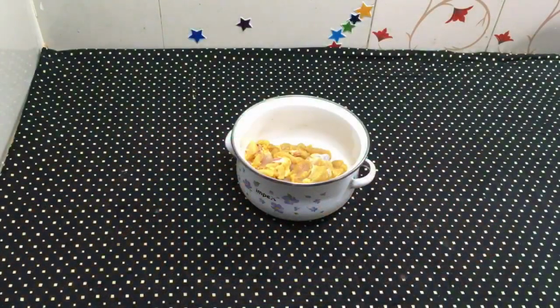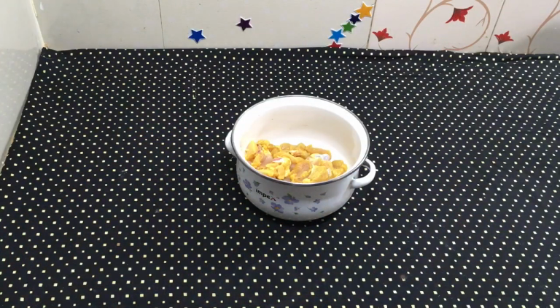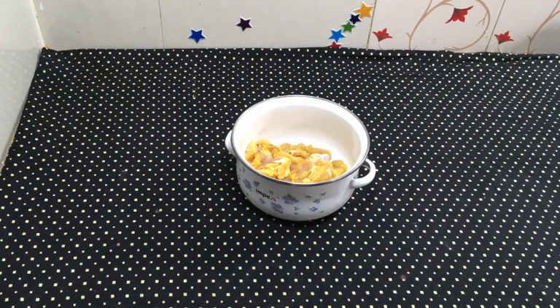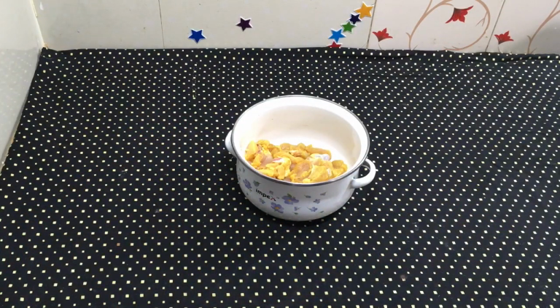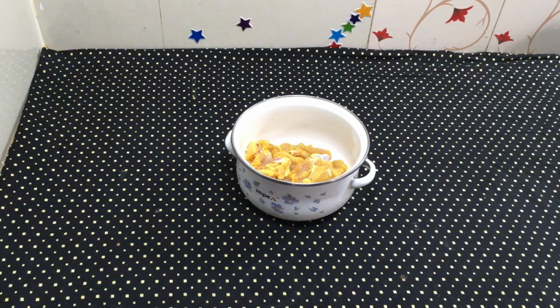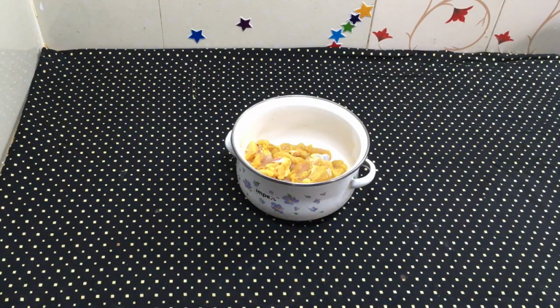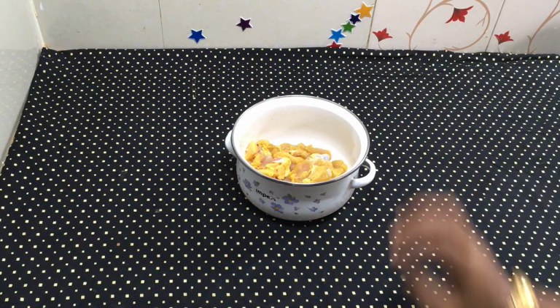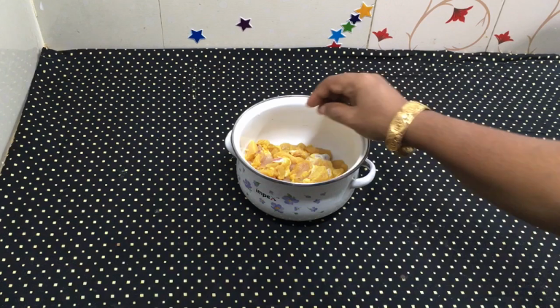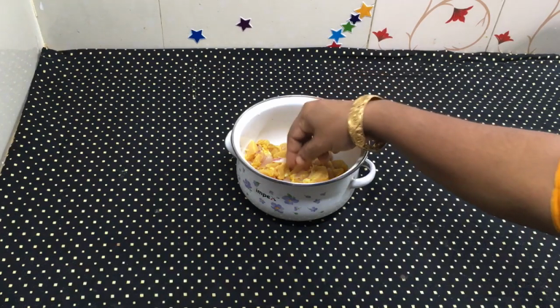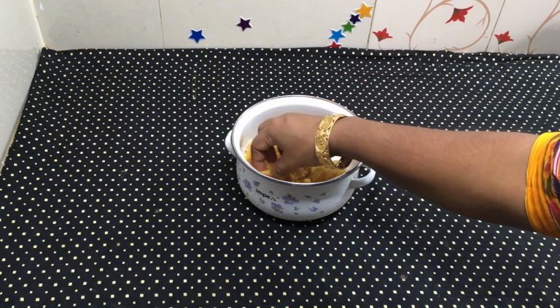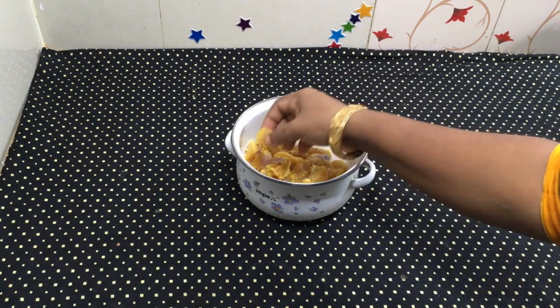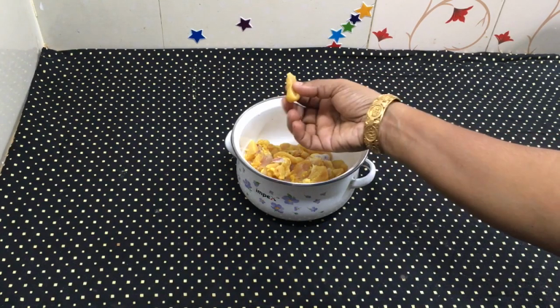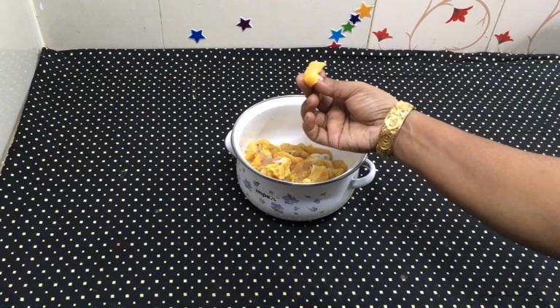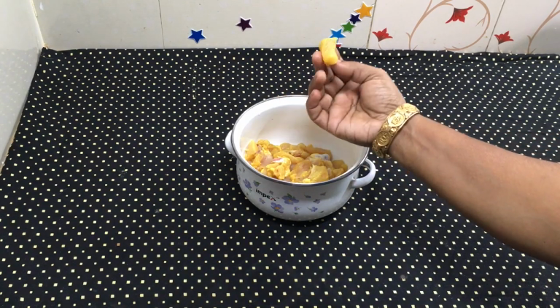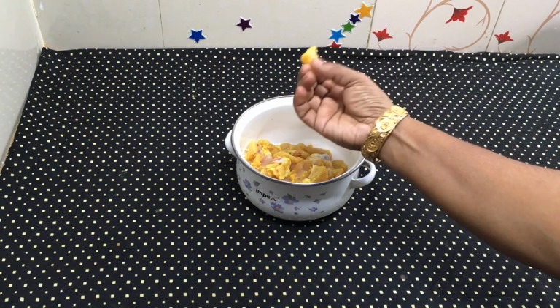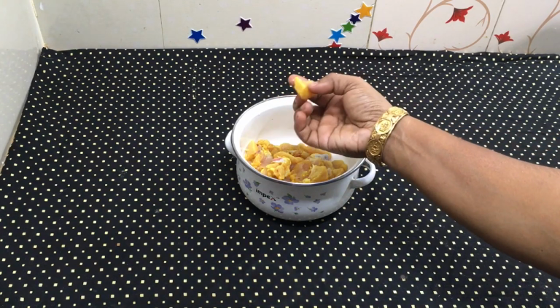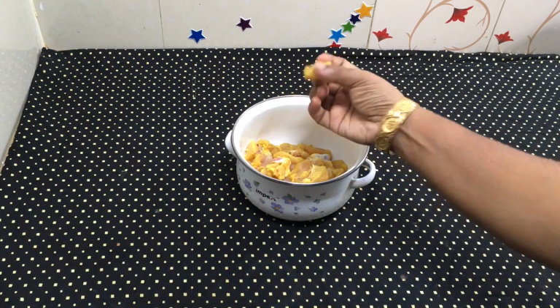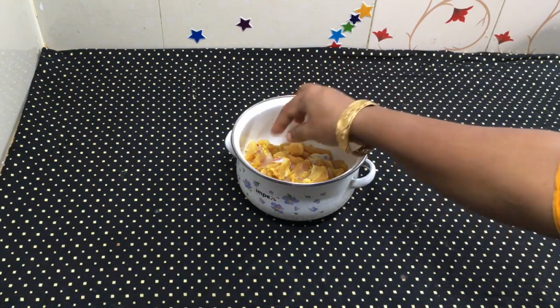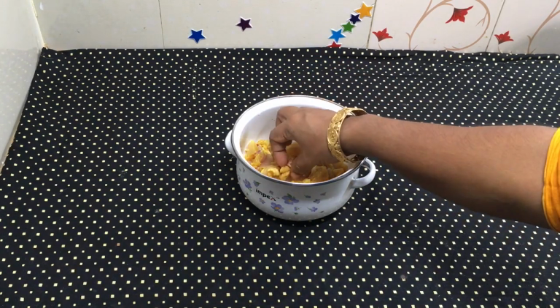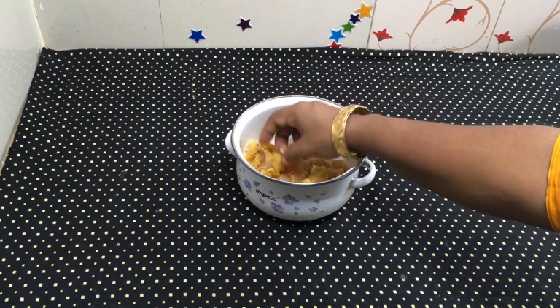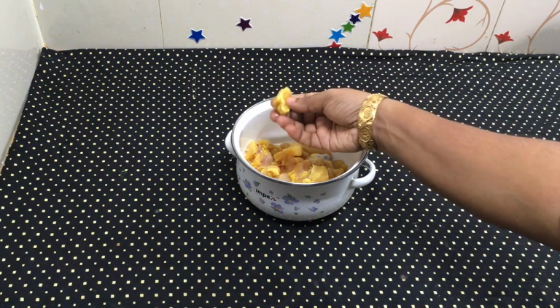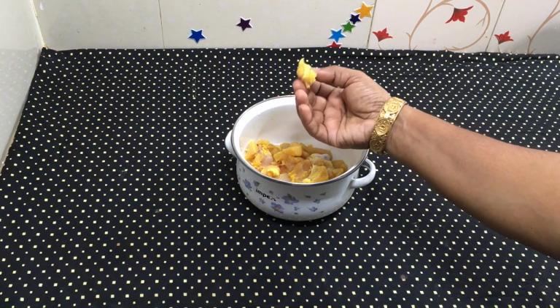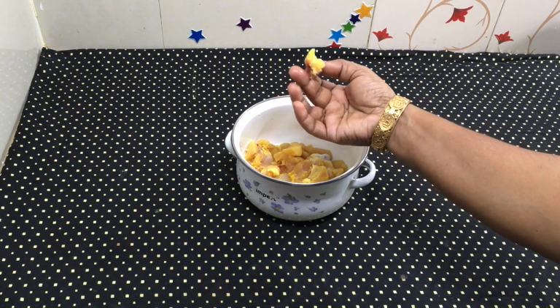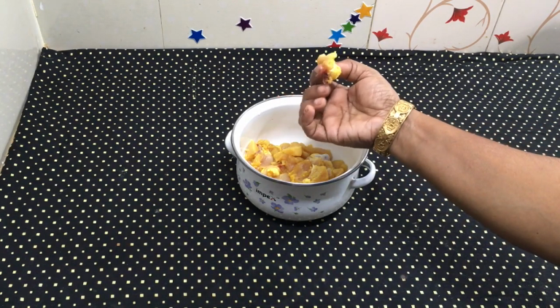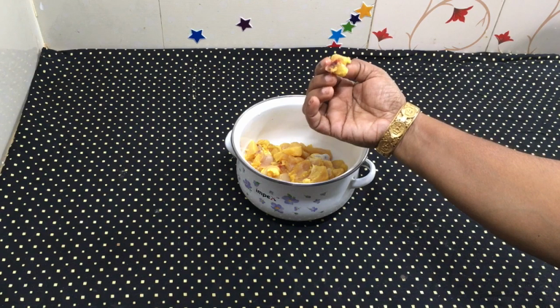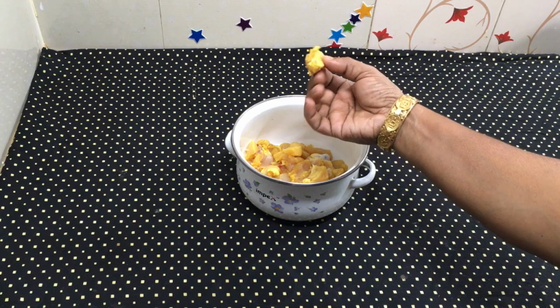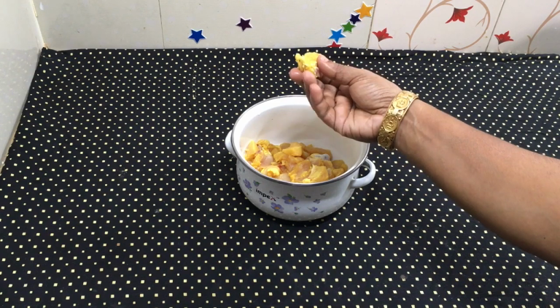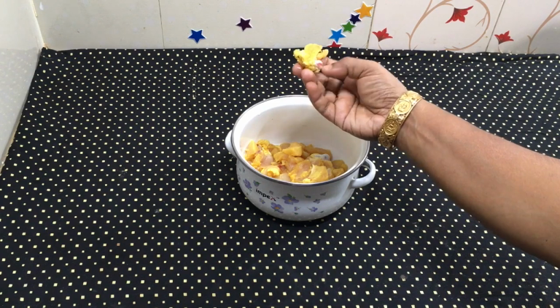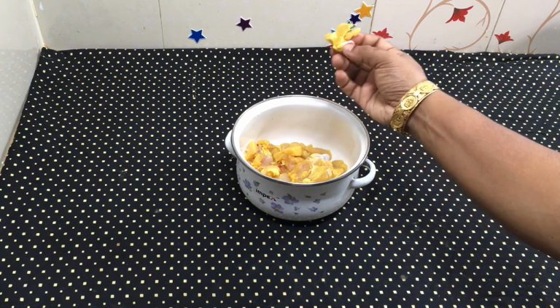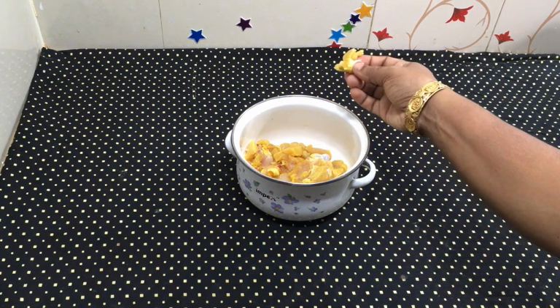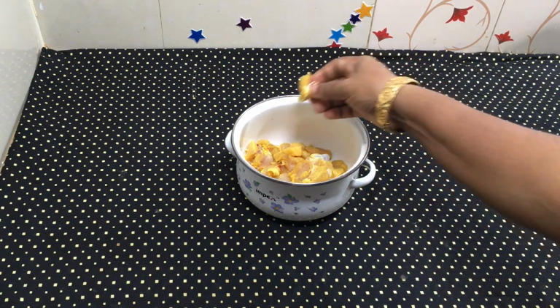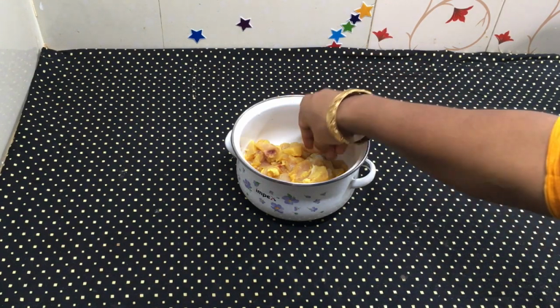I have 300 grams of chicken. I have marinated this chicken. You will put it in a bowl.